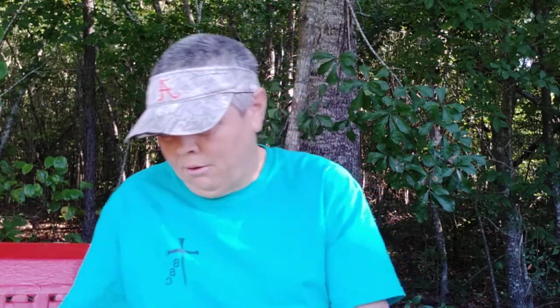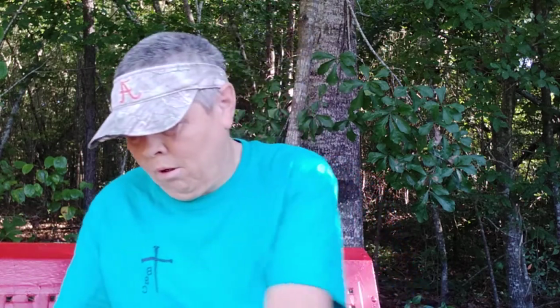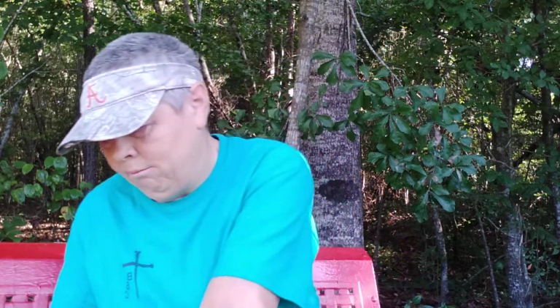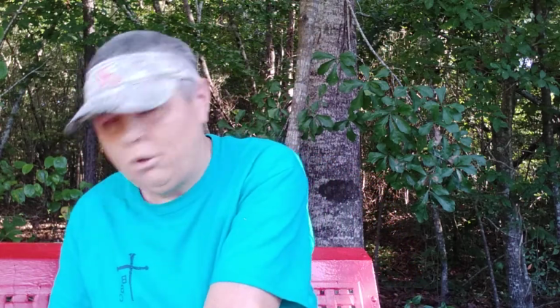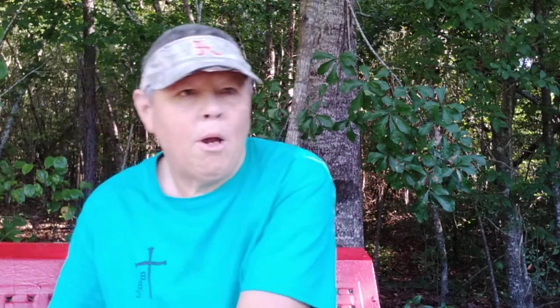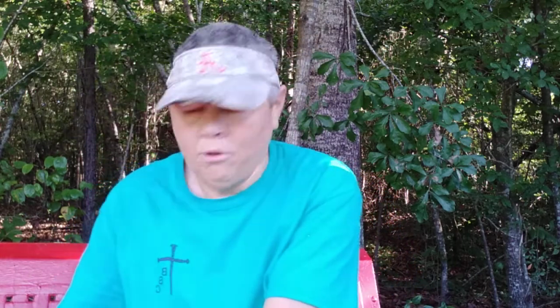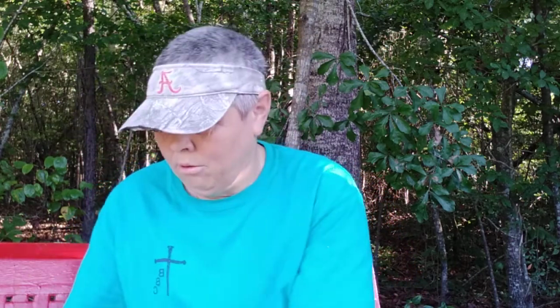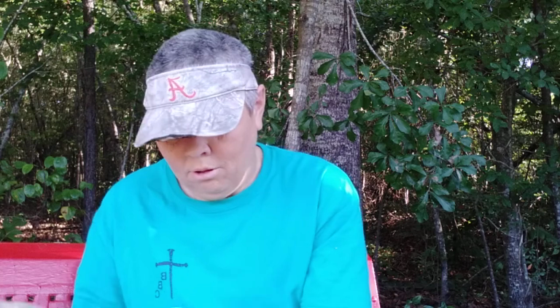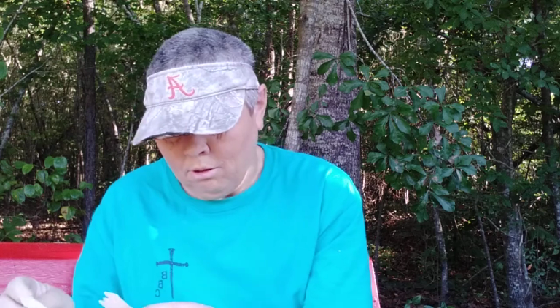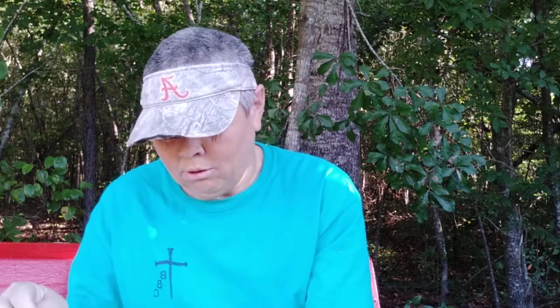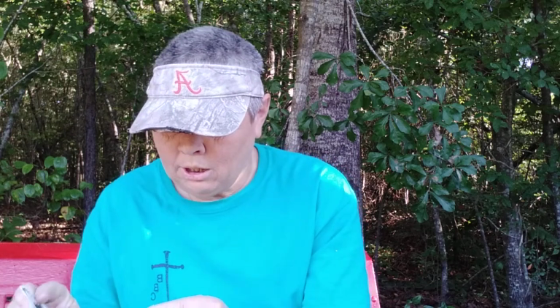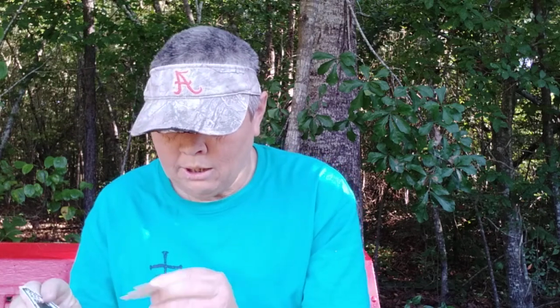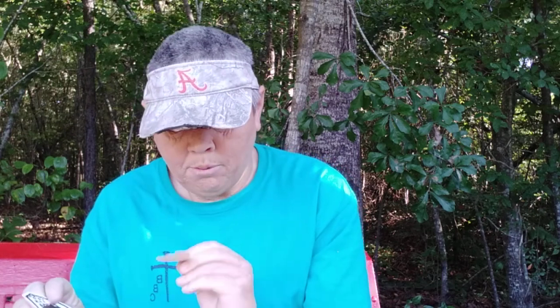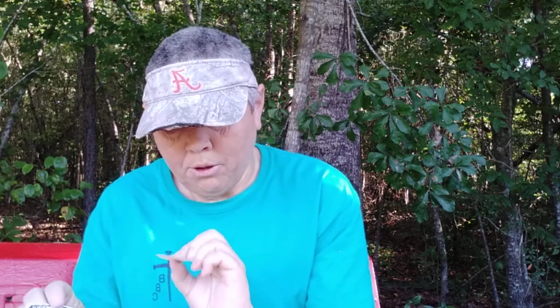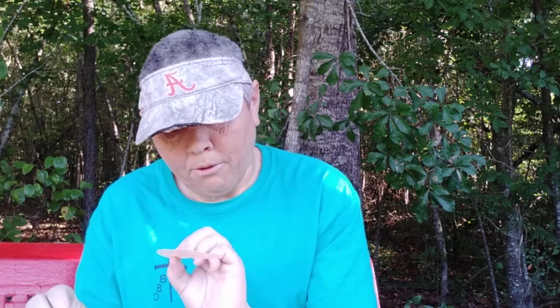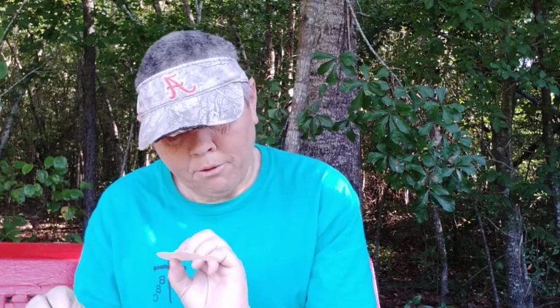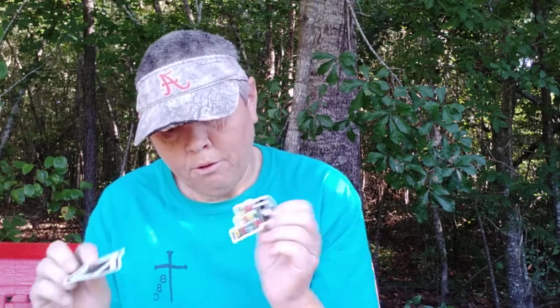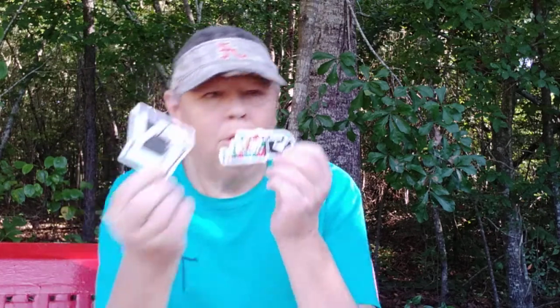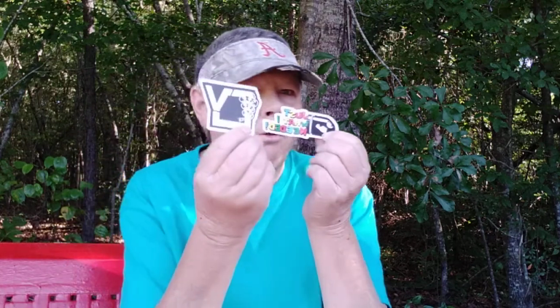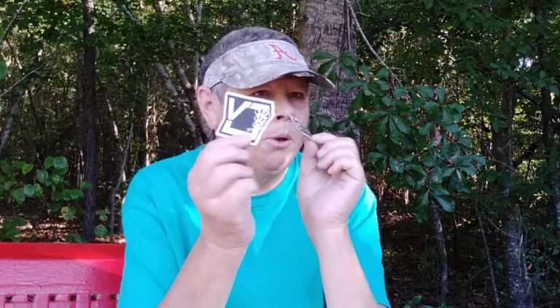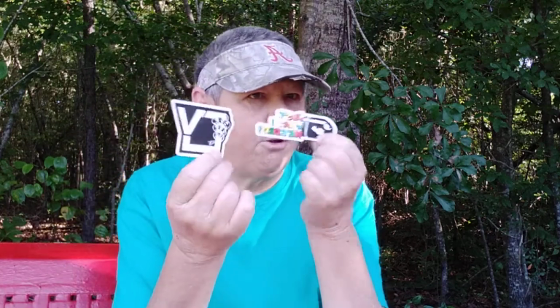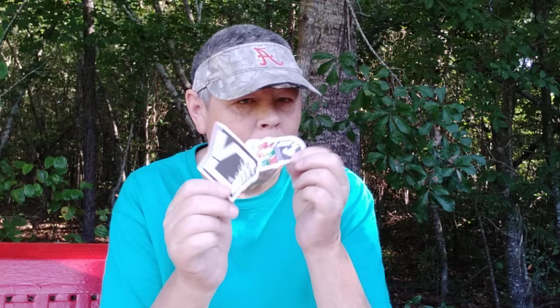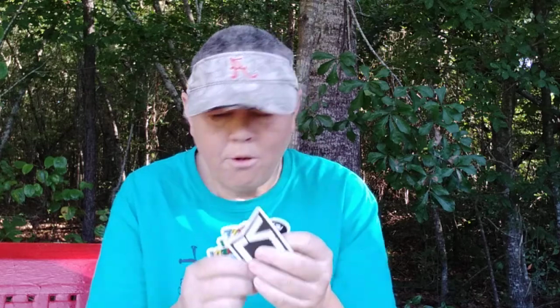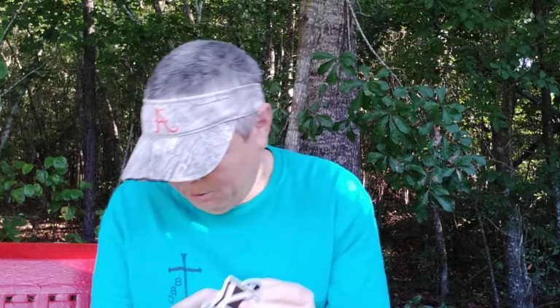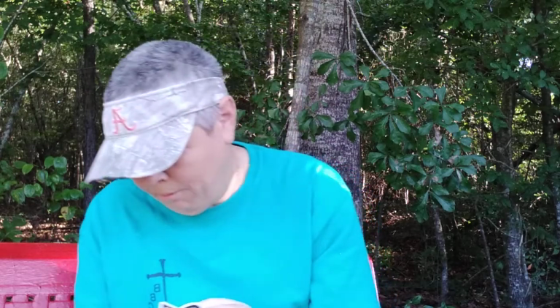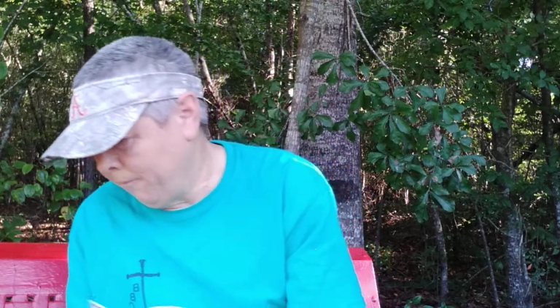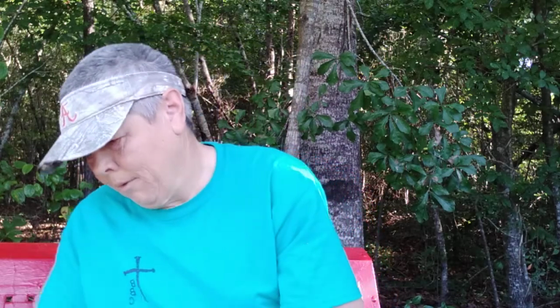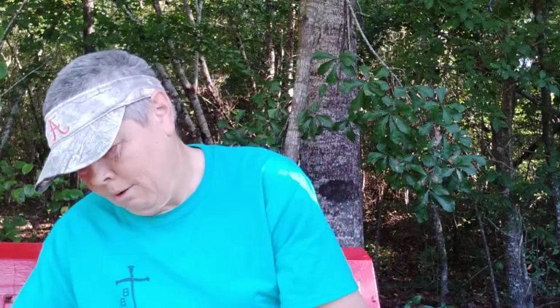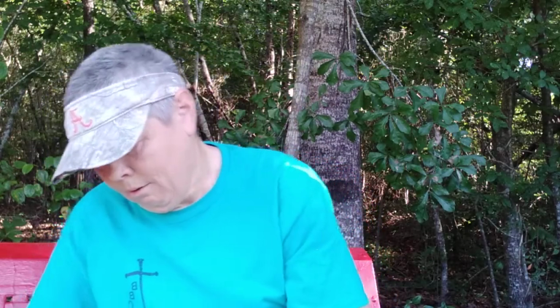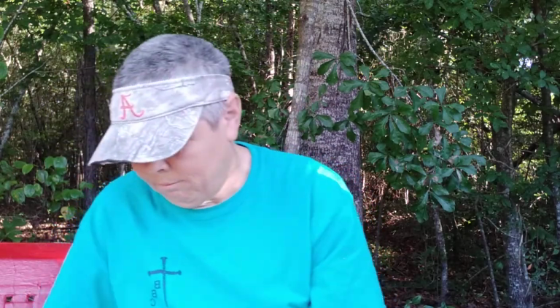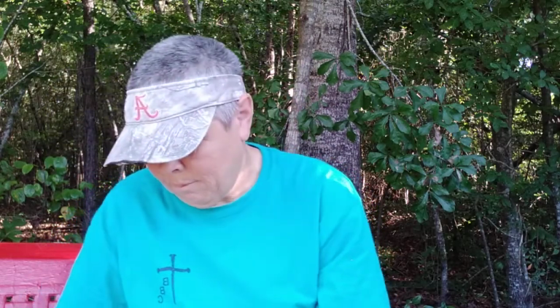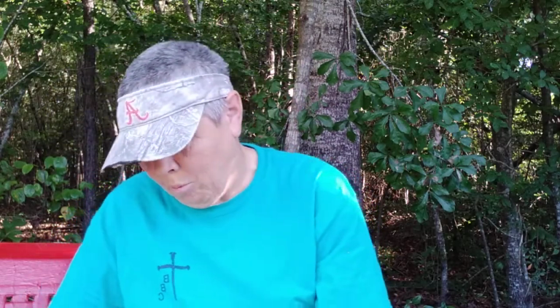So this is the box. Looks like I got a couple of stickers — sent me some stickers. Stickers are always good. My paperwork.